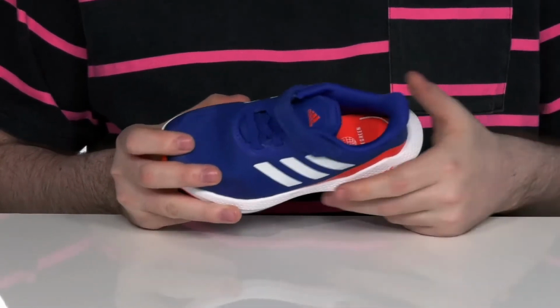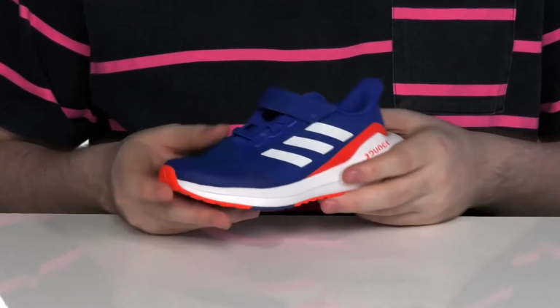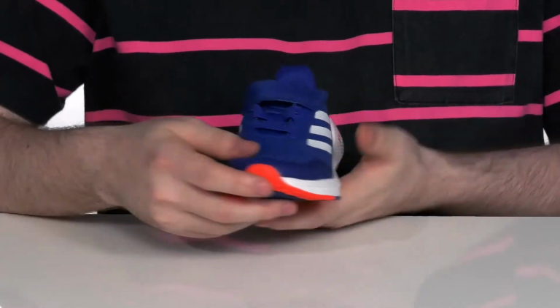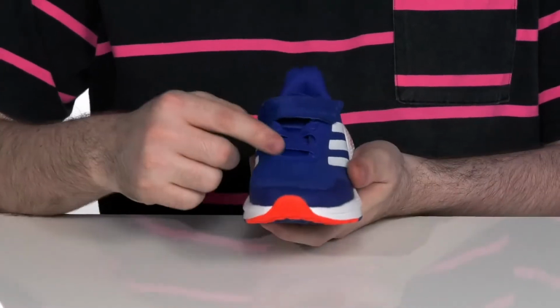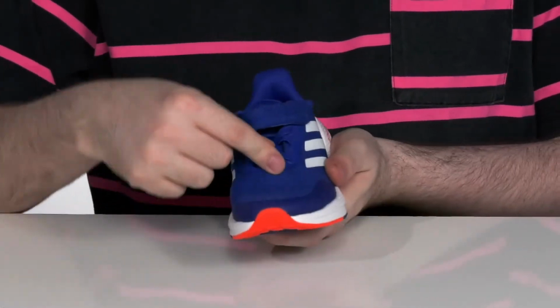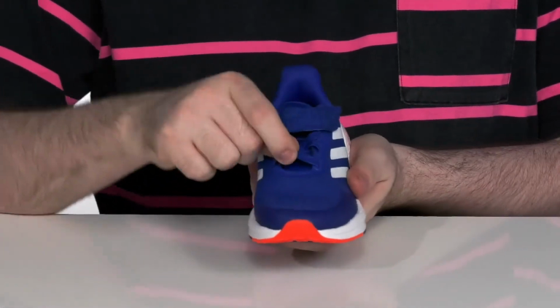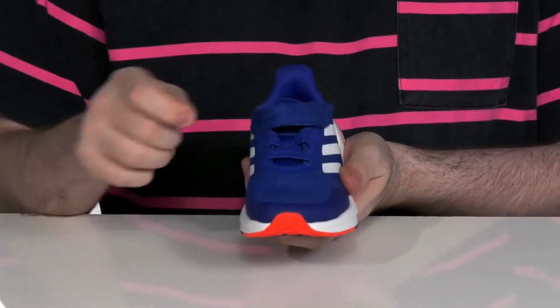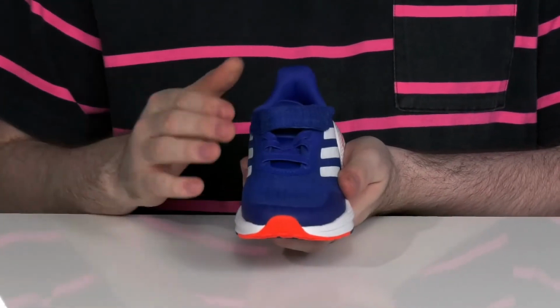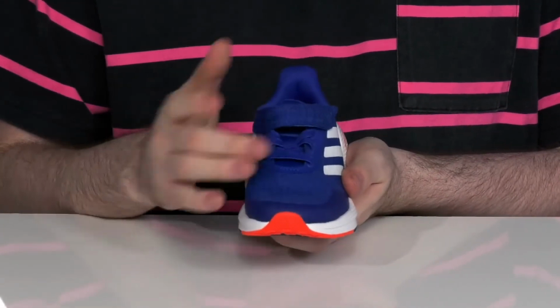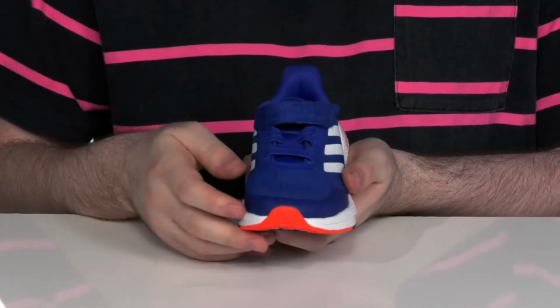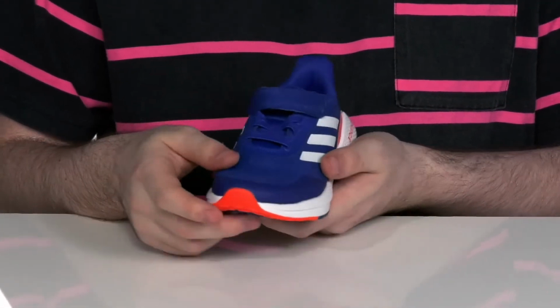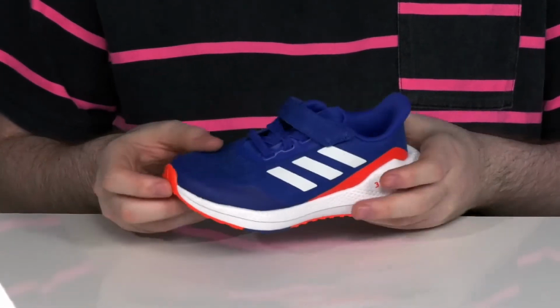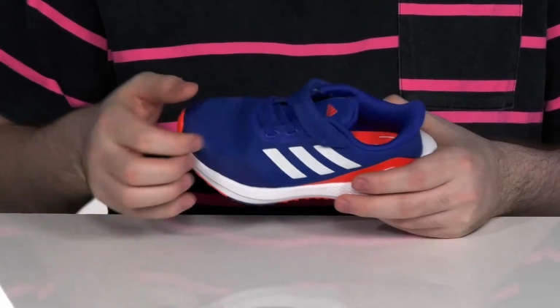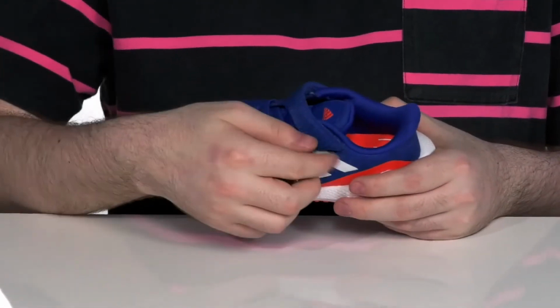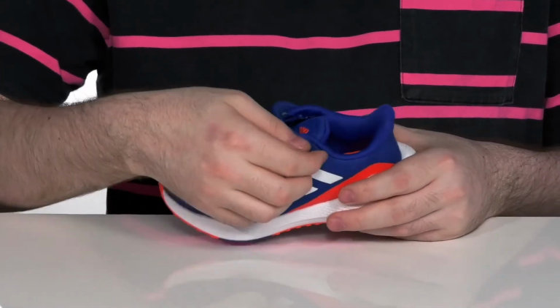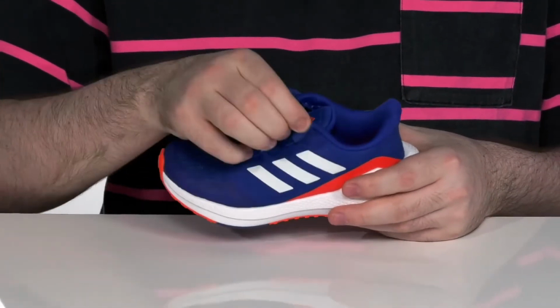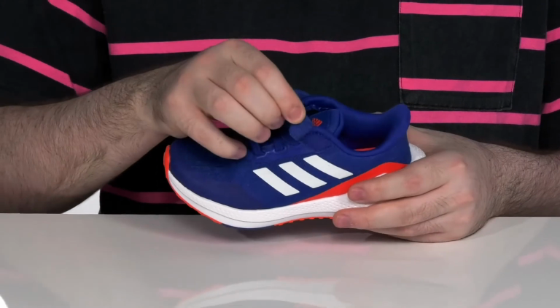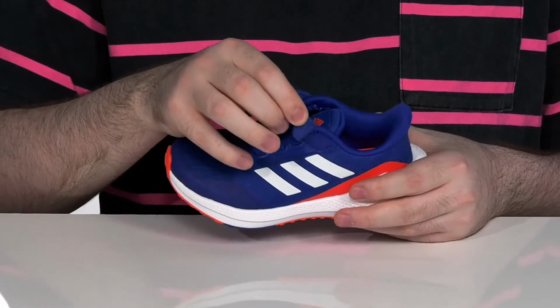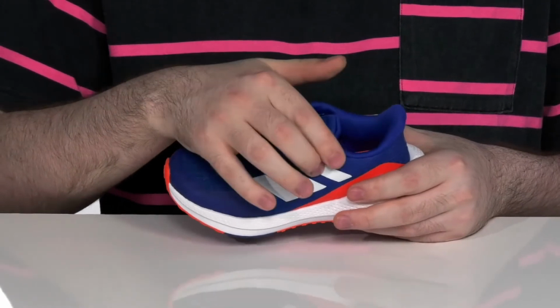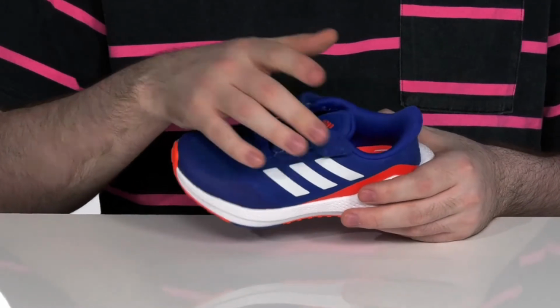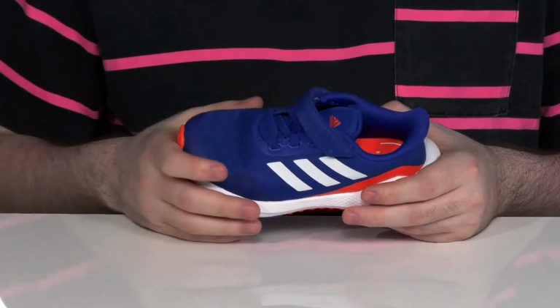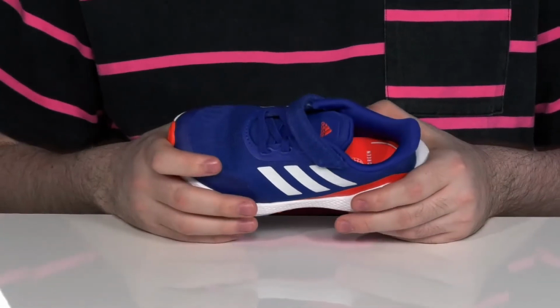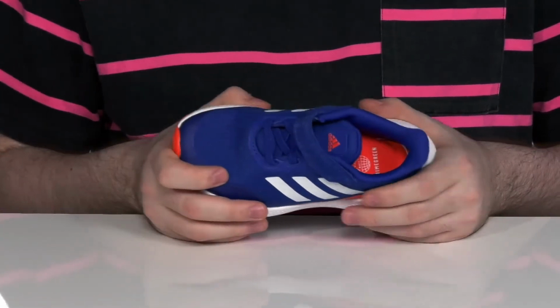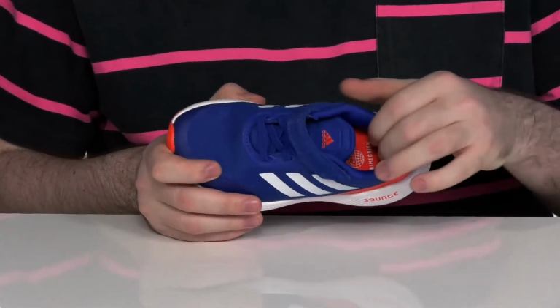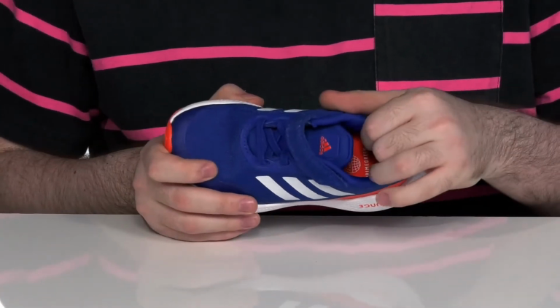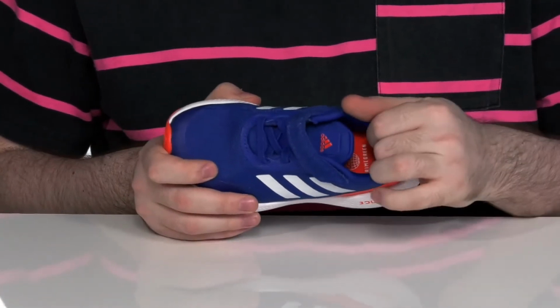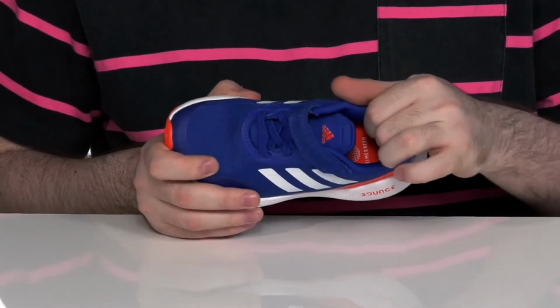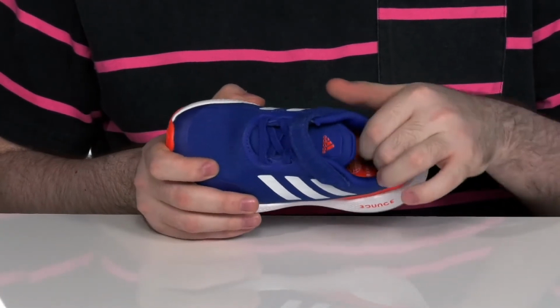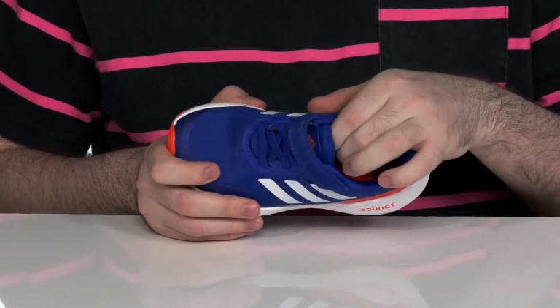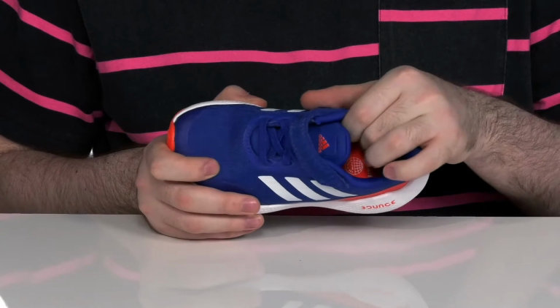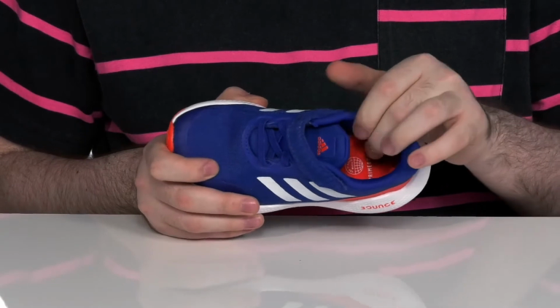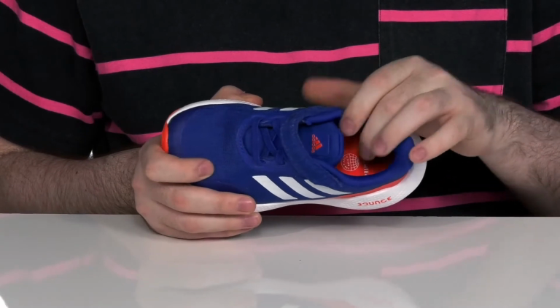It's got elastic laces to give it a secure fit over the foot, with a wide closure strap to give it some extra security. The inside lining is very padded to hug them a little bit easier.